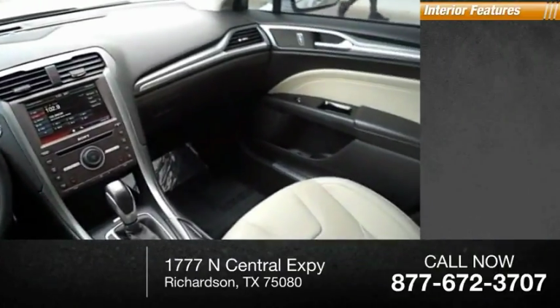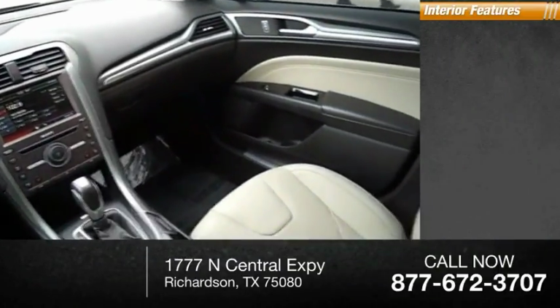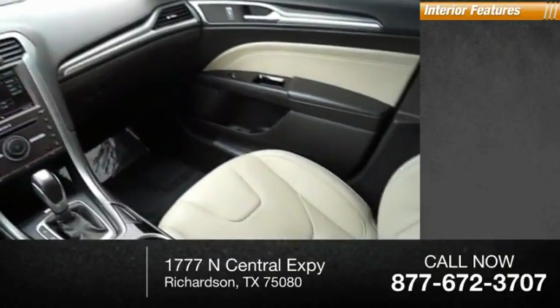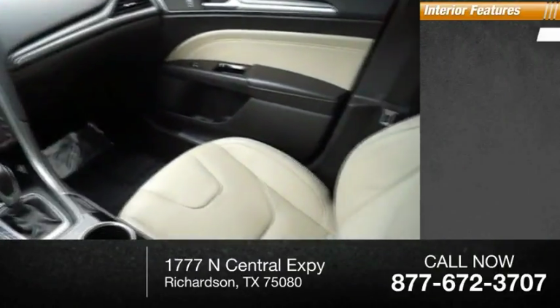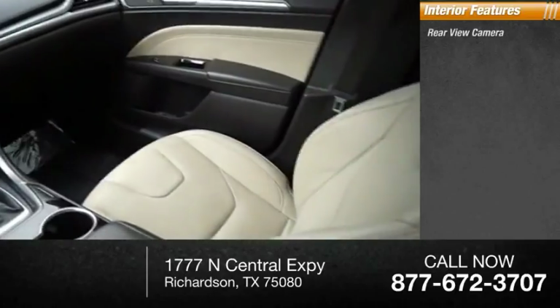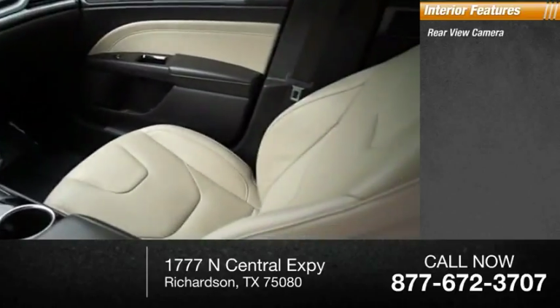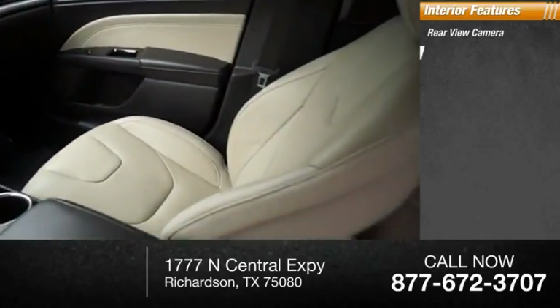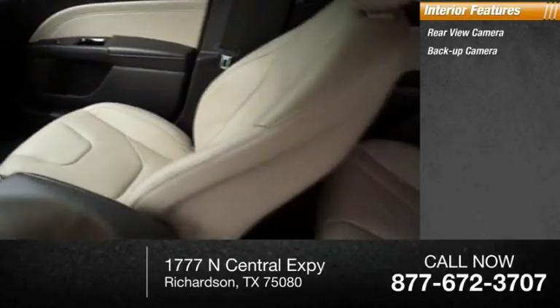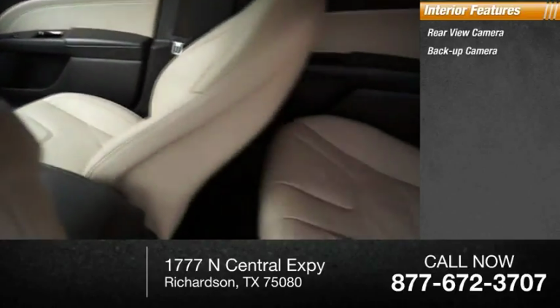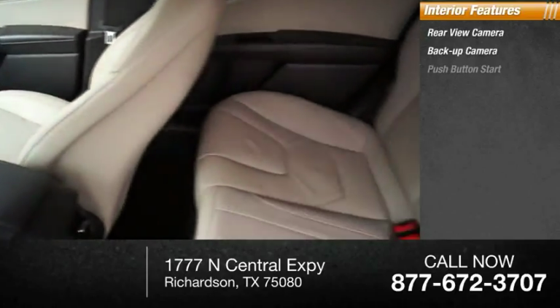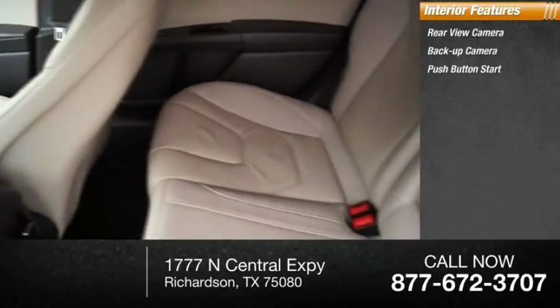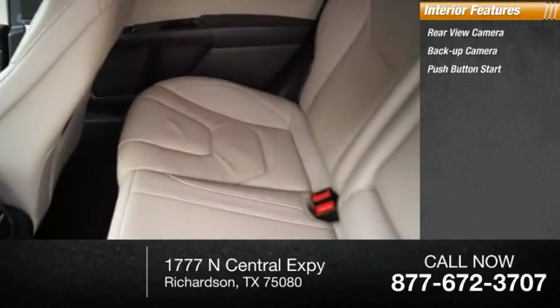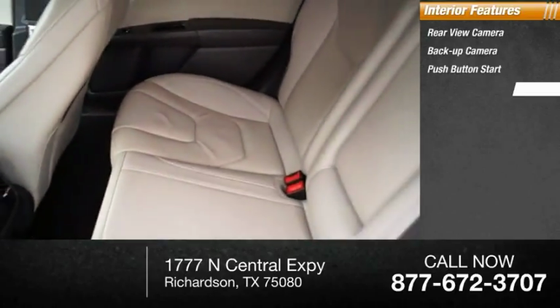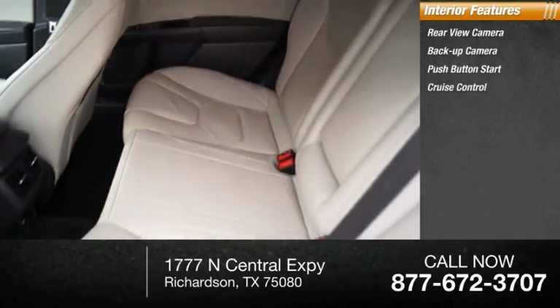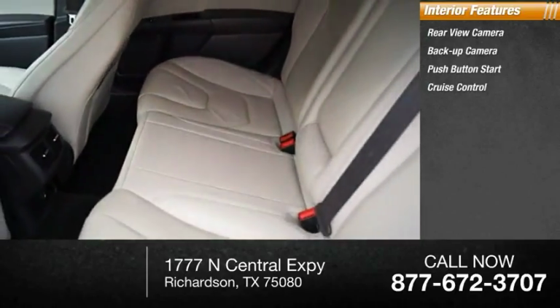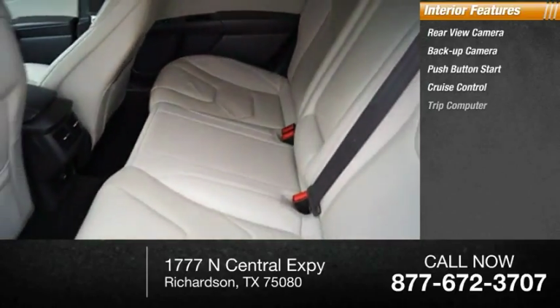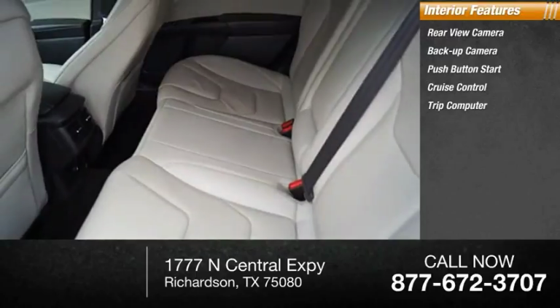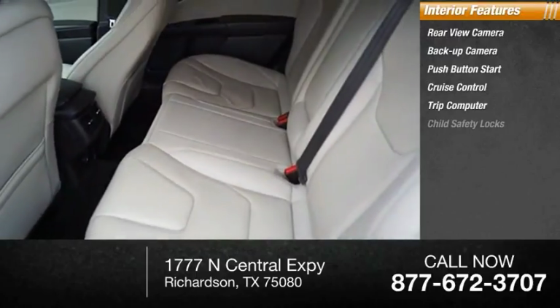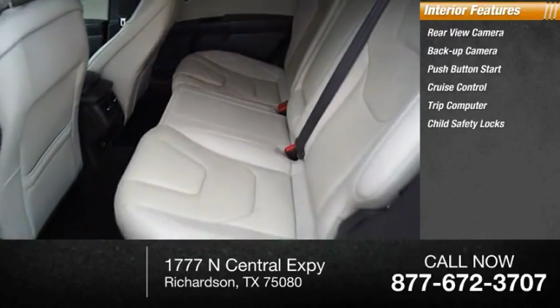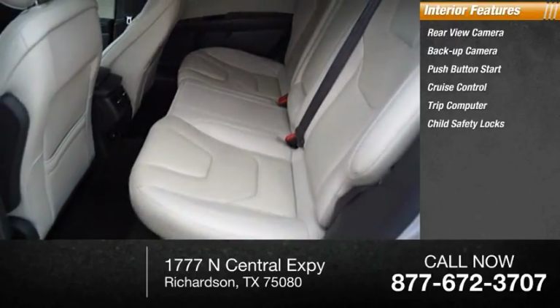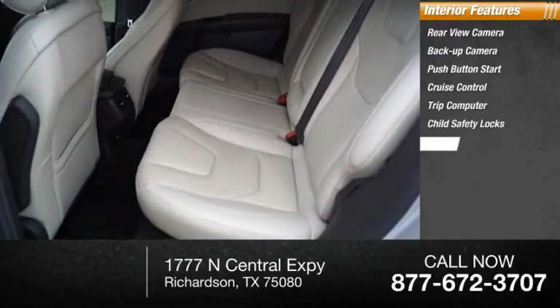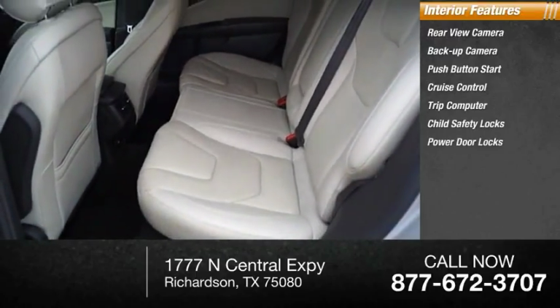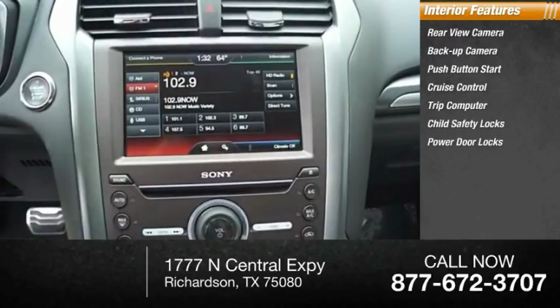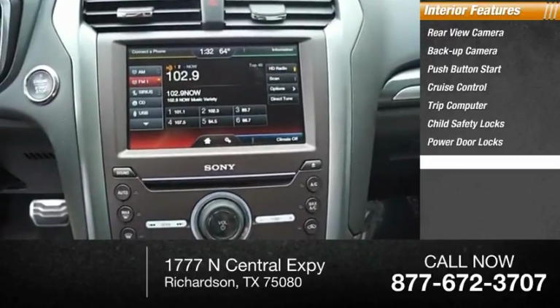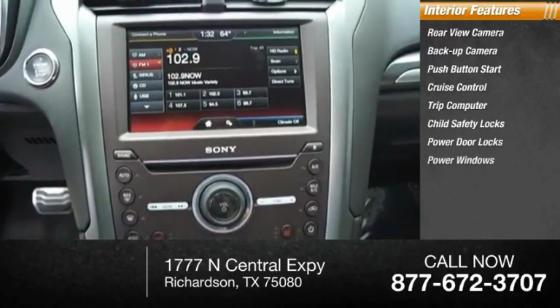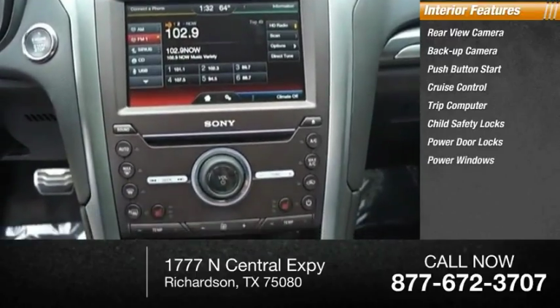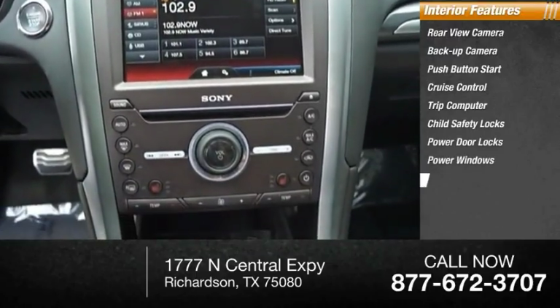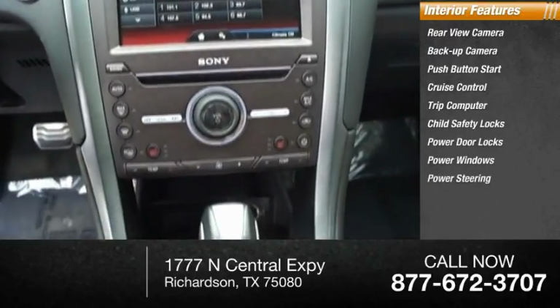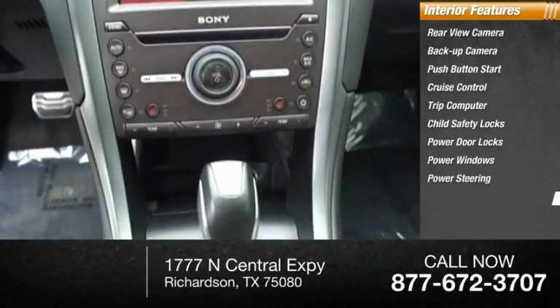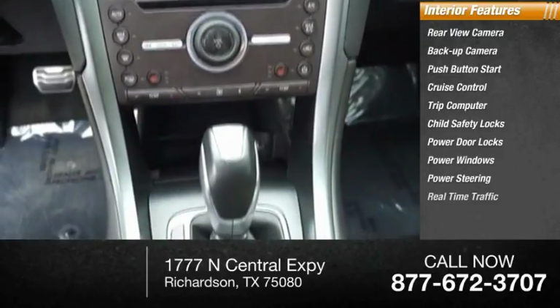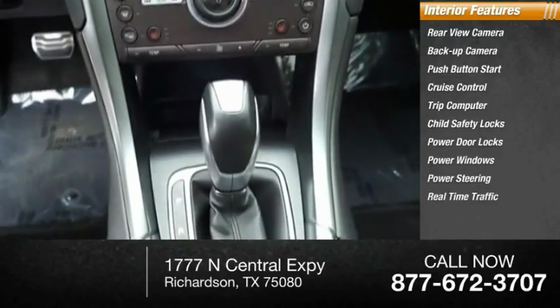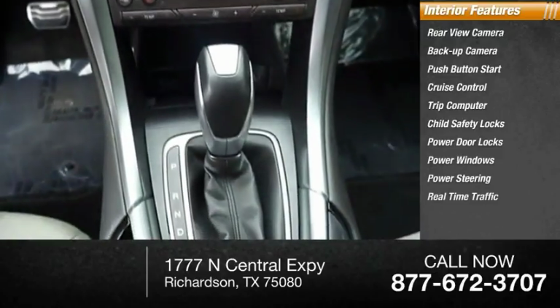Inside you'll find rear-view camera, backup camera, push-button start, cruise control, trip computer, child safety locks, power door locks, power windows, power steering, and real-time traffic.